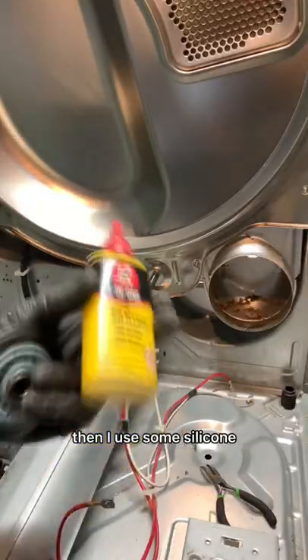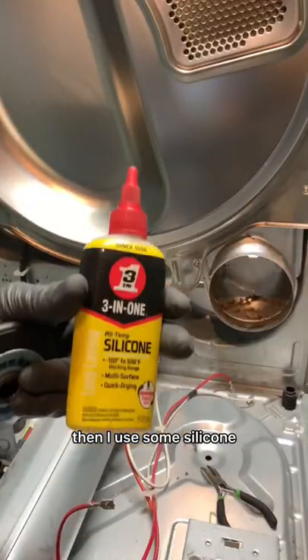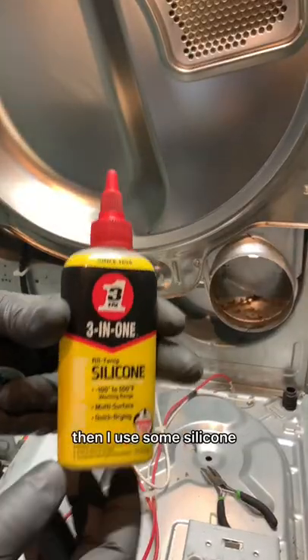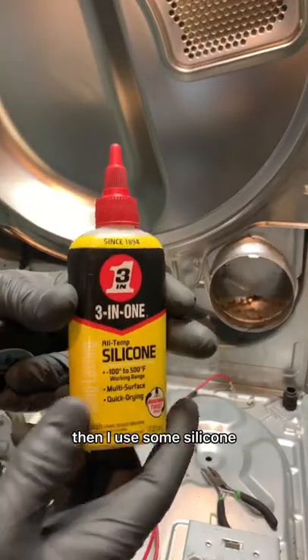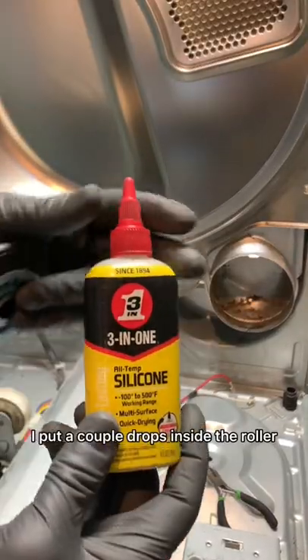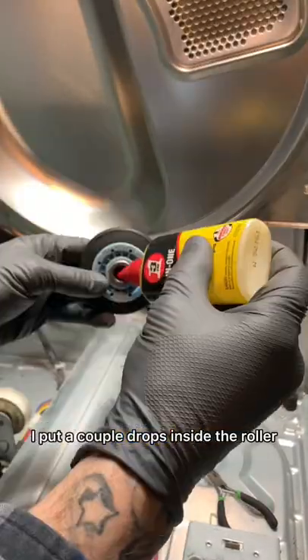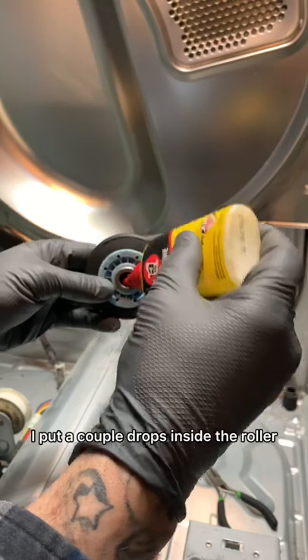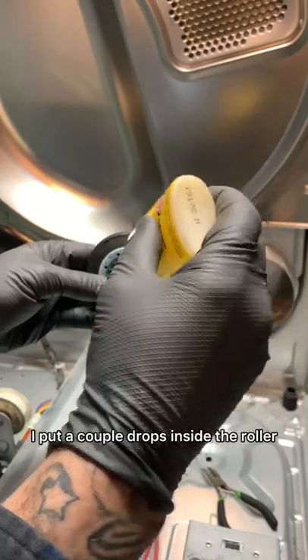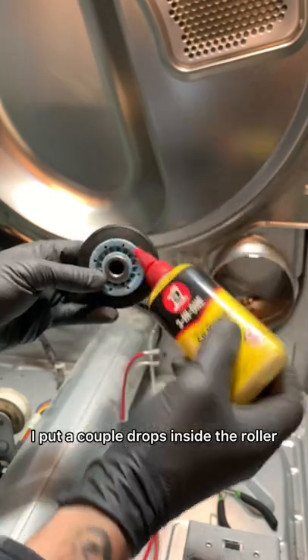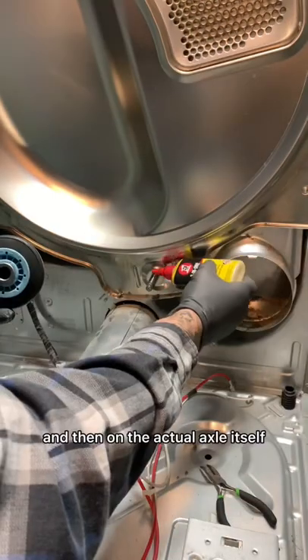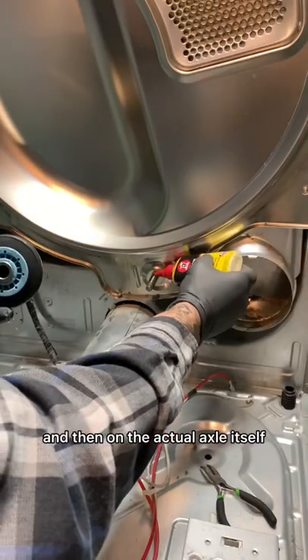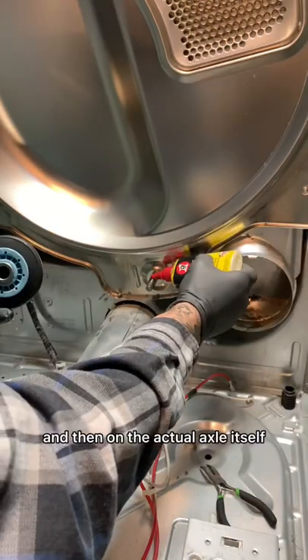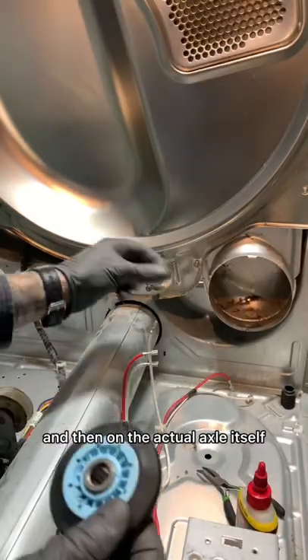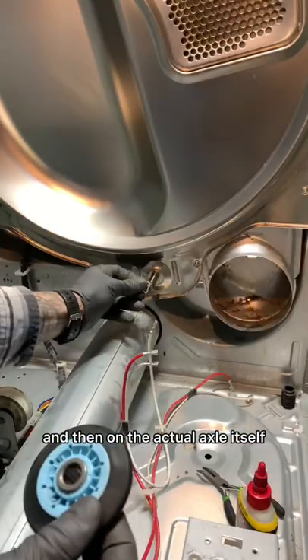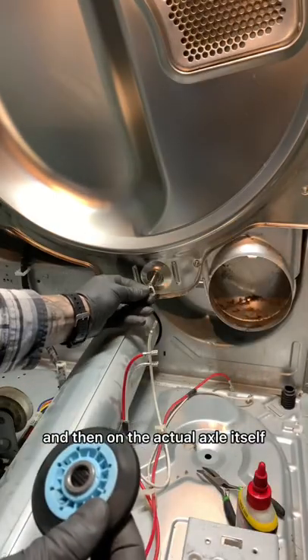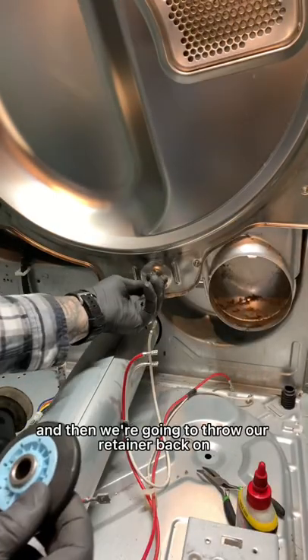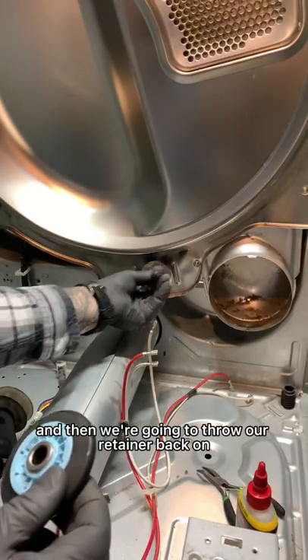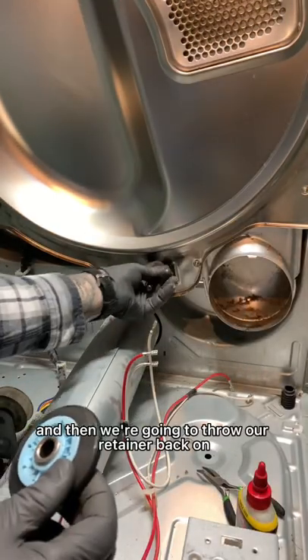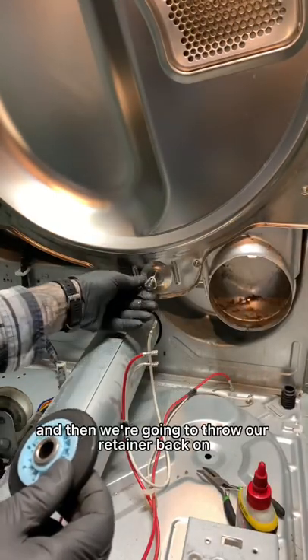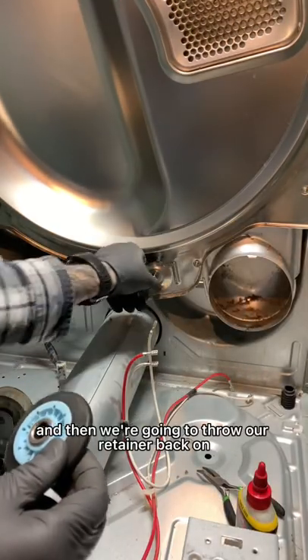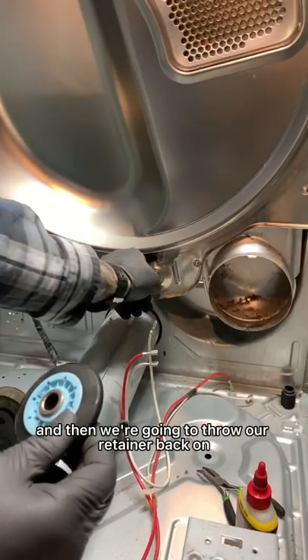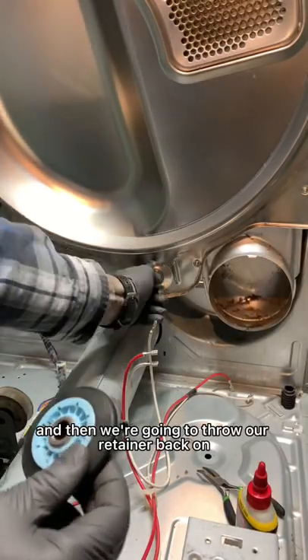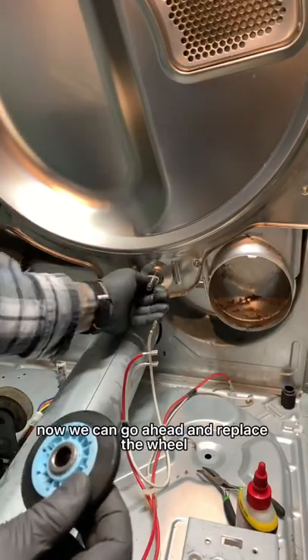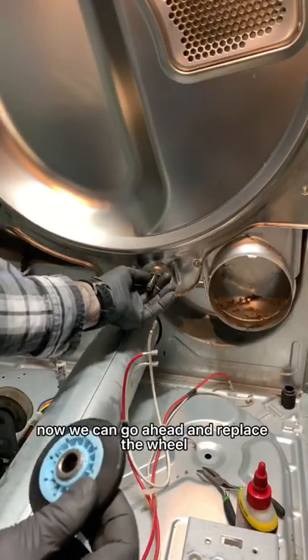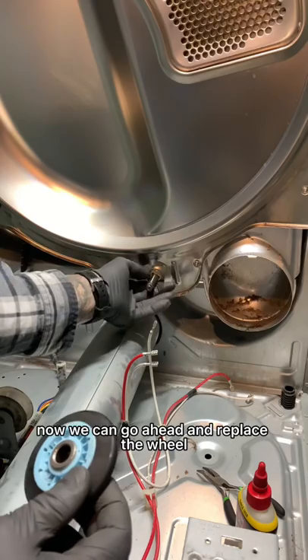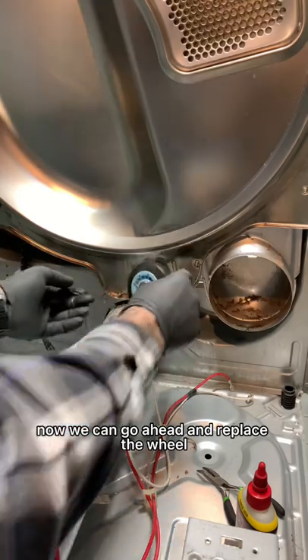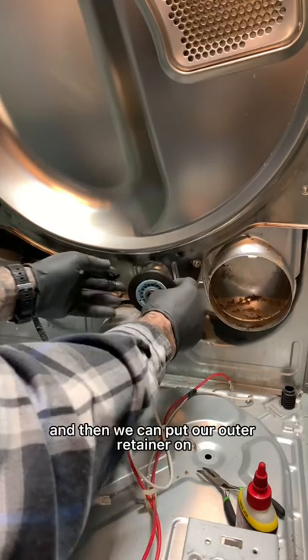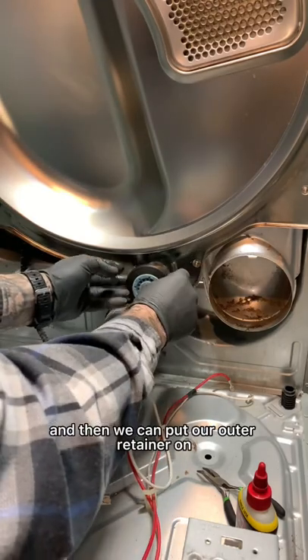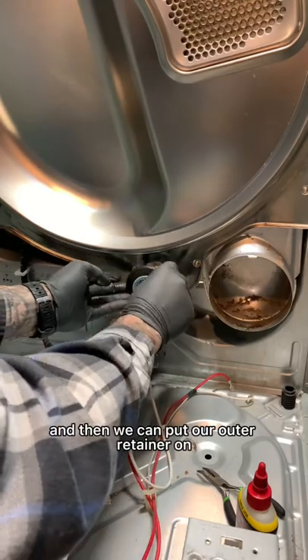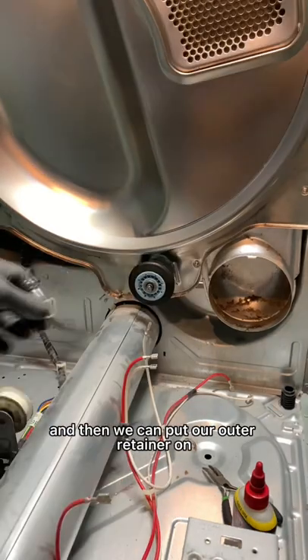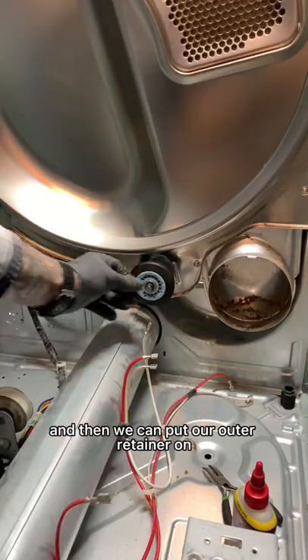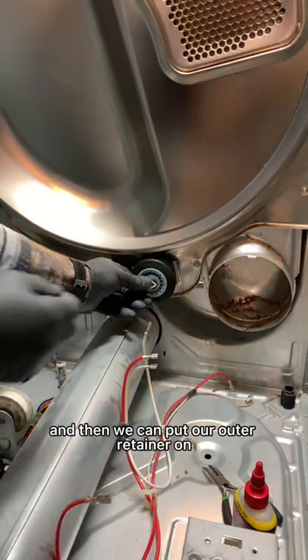Then I use some silicone. I put a couple drops inside the roller and then on the actual axle itself, and then we're going to throw our retainer back on. Now we can go ahead and replace the wheel and then put our outer retainer on.